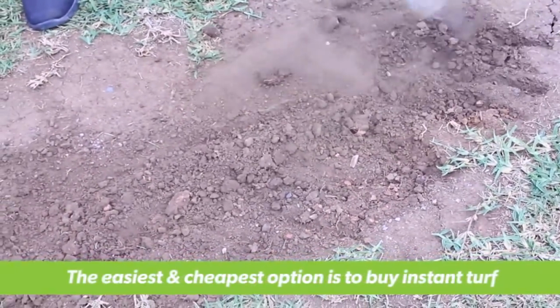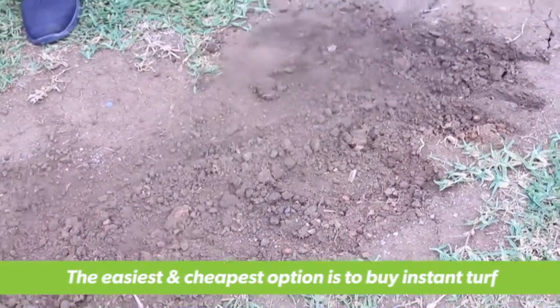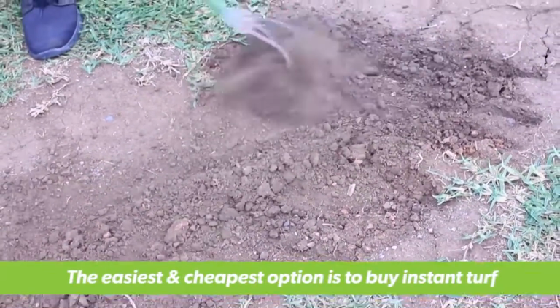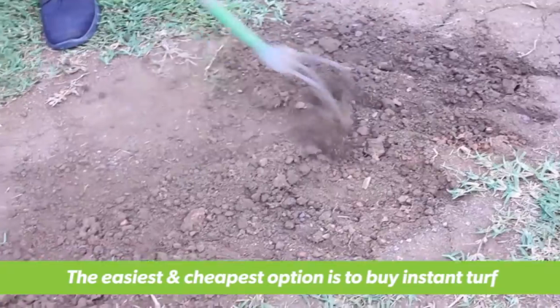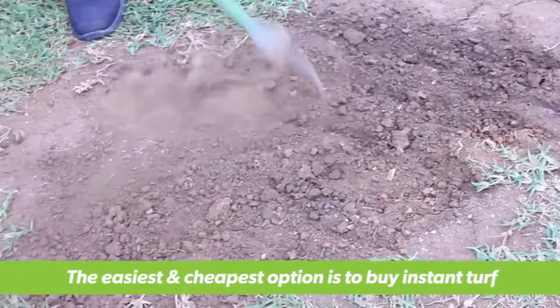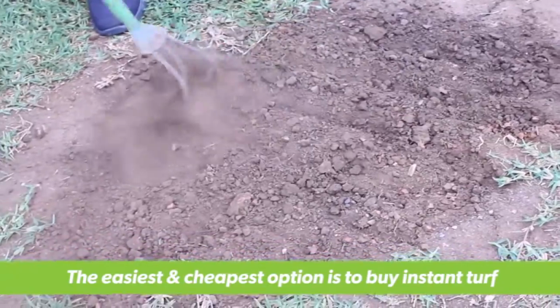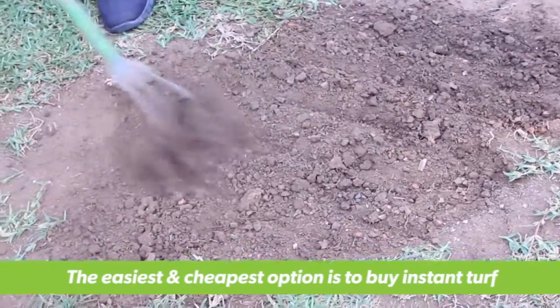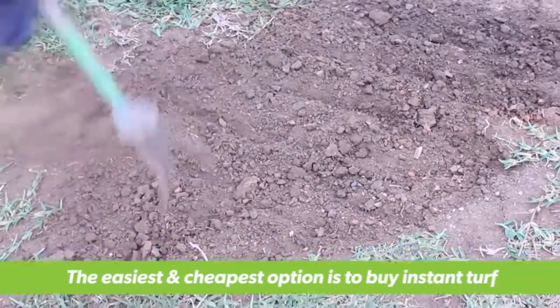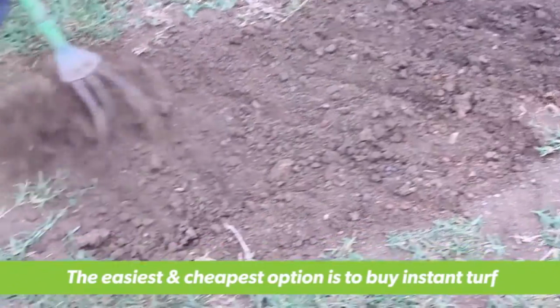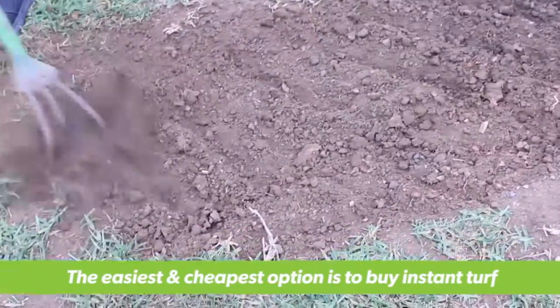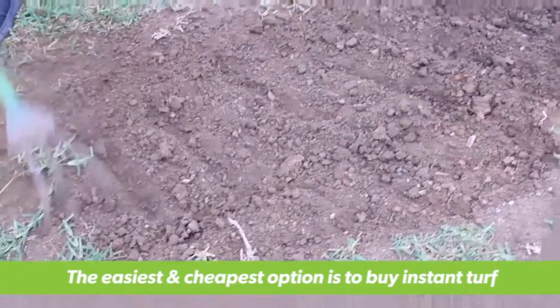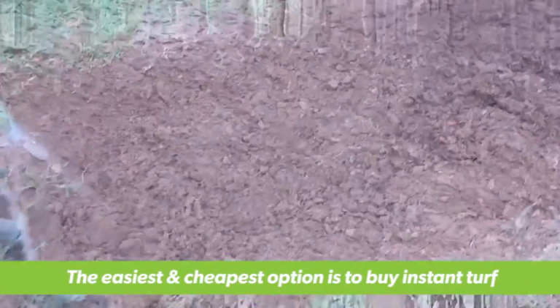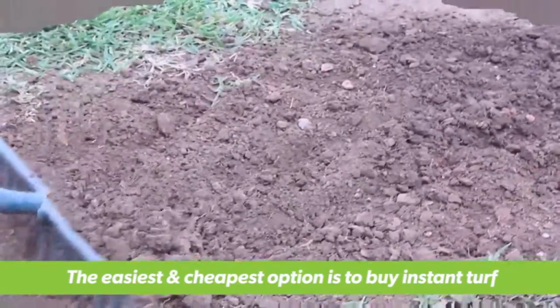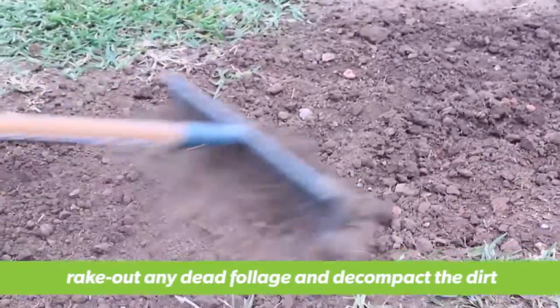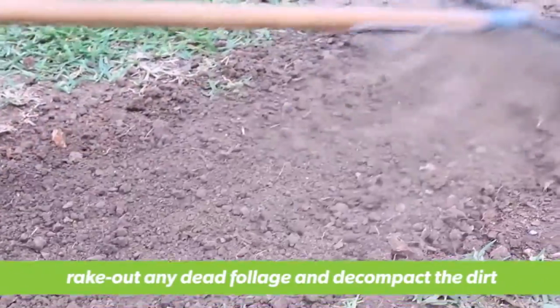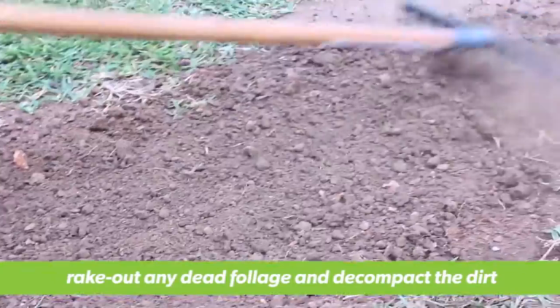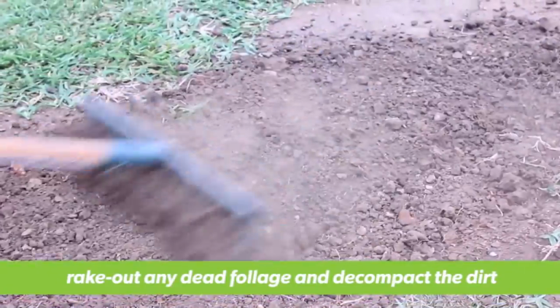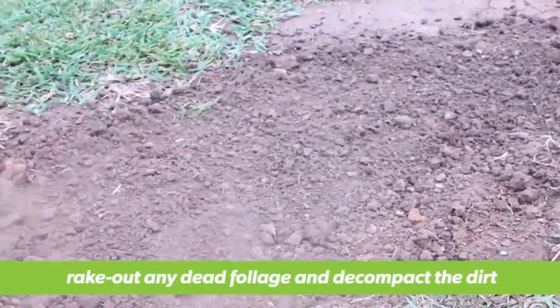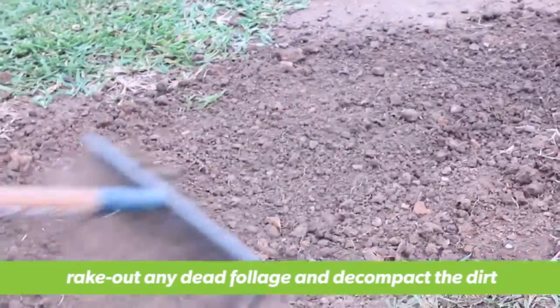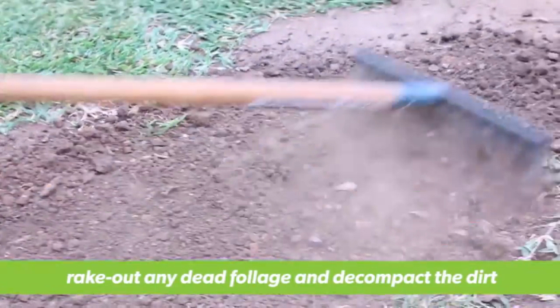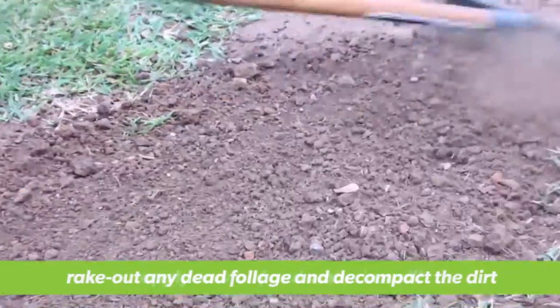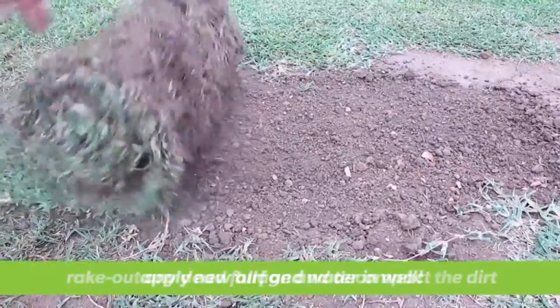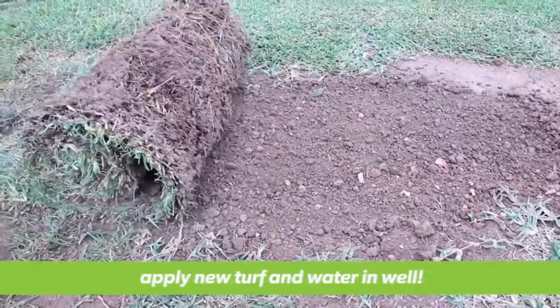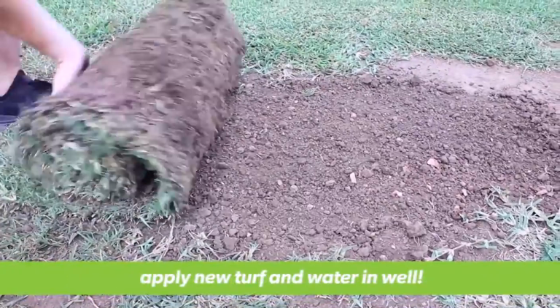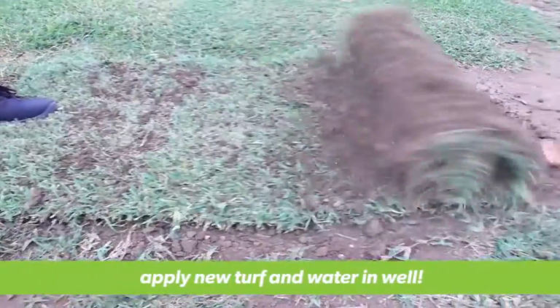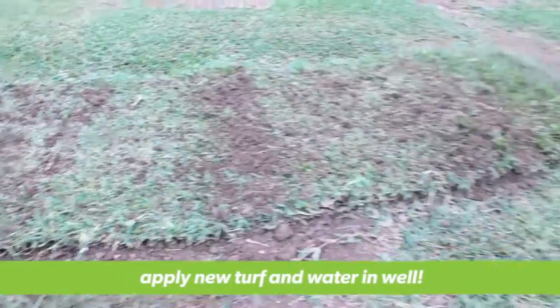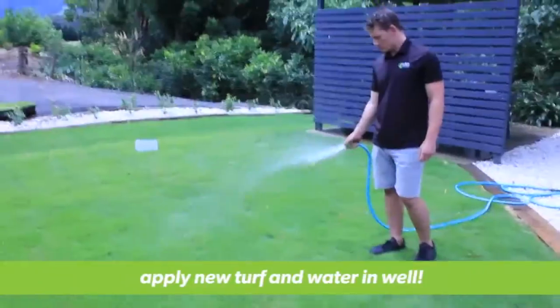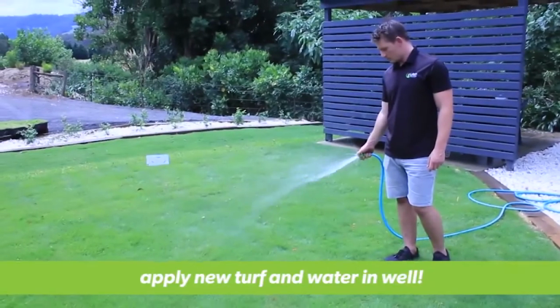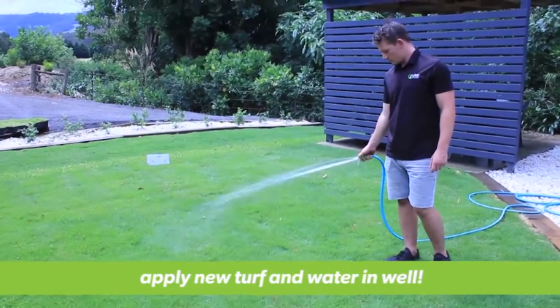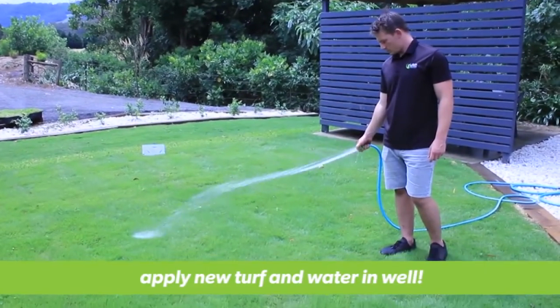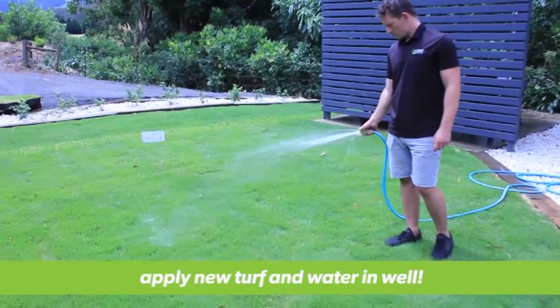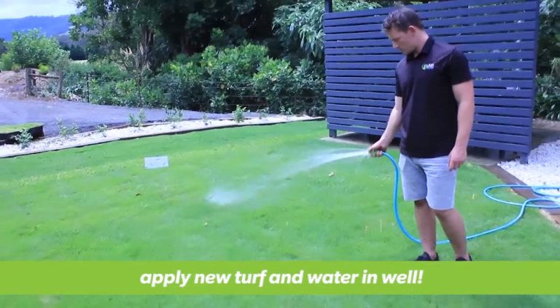Depending on the size of the patch, it is always easiest and cheapest to pick up a roll or two of turf. Simply rake out any dead foliage, turn the dirt over to decompact it, and patch it up with the new roll of turf. Then water it in and your lawn will be back to normal in no time.